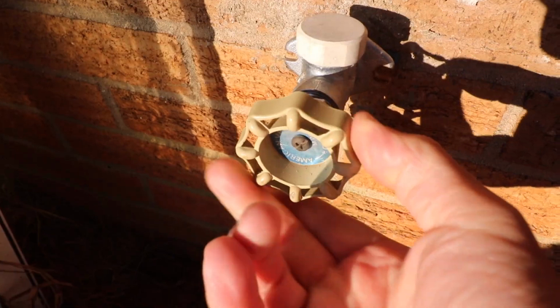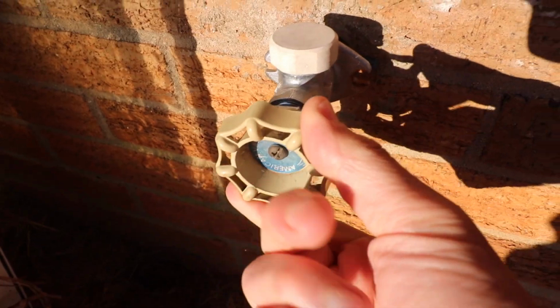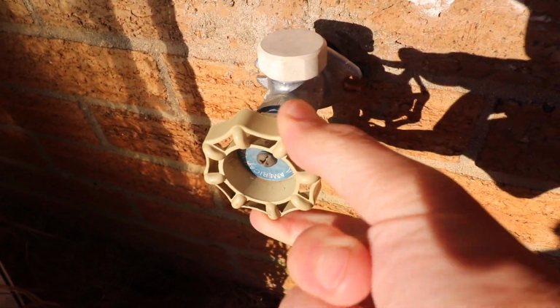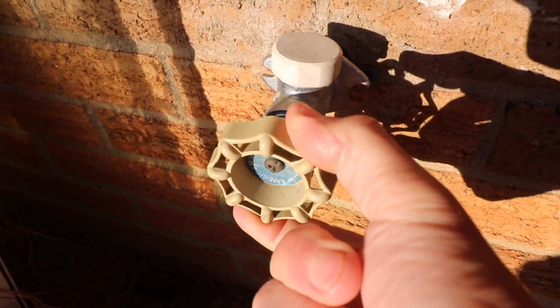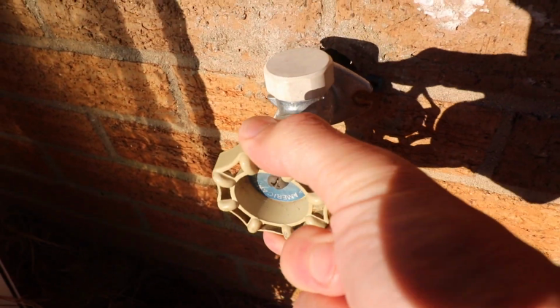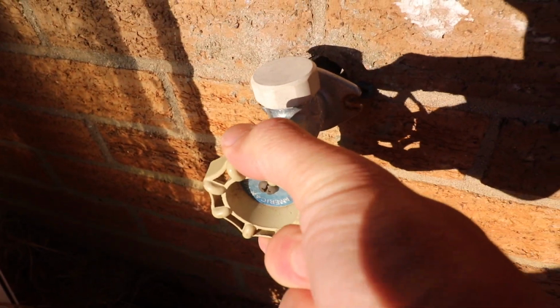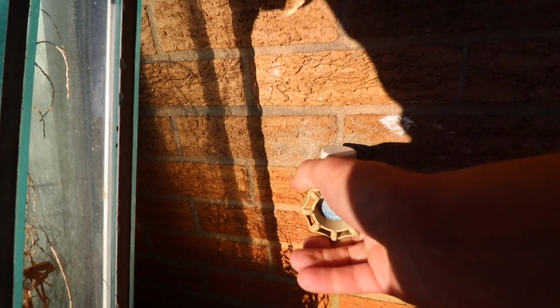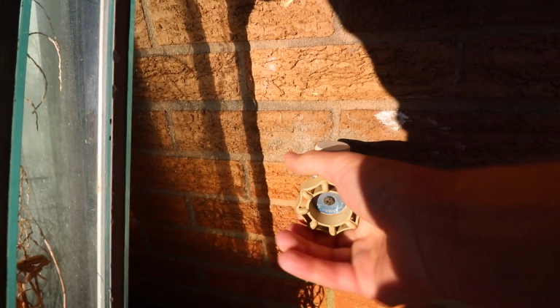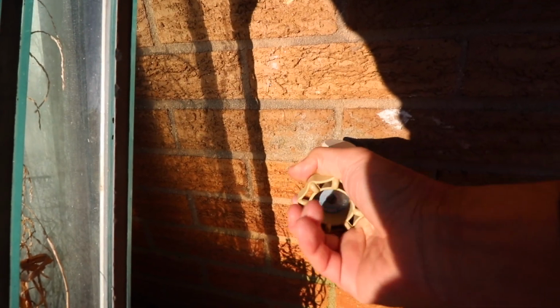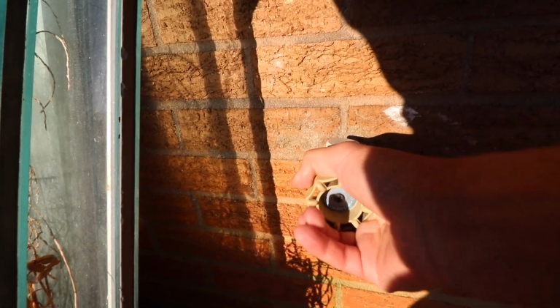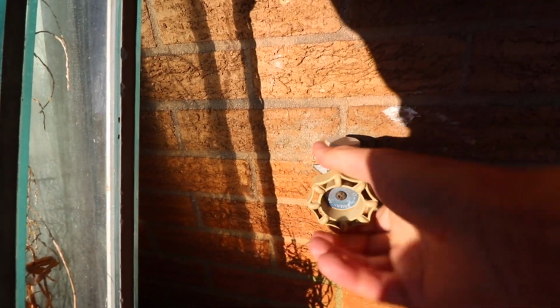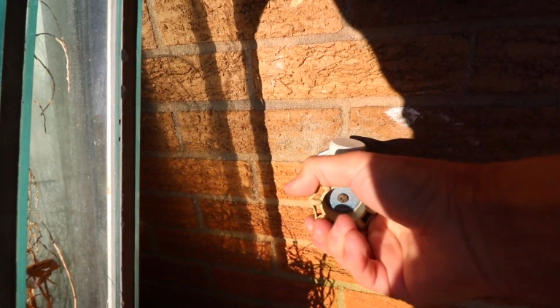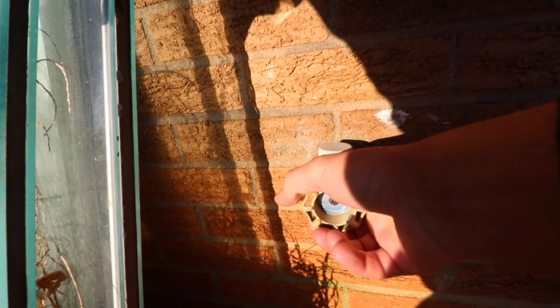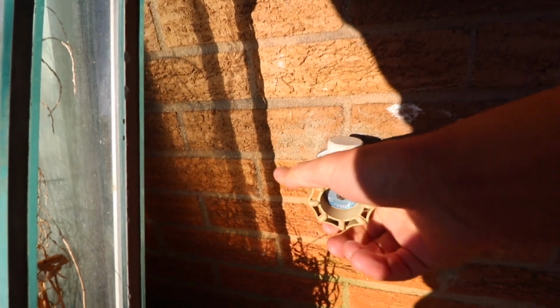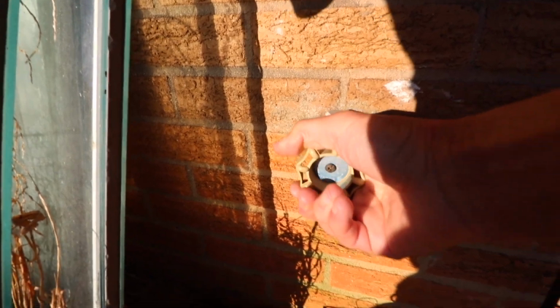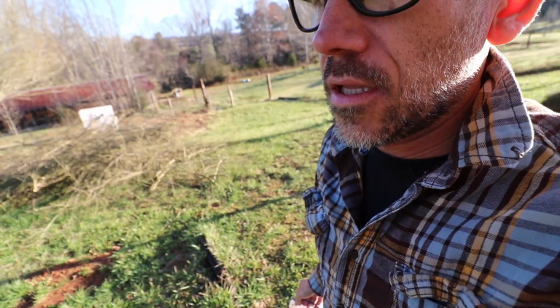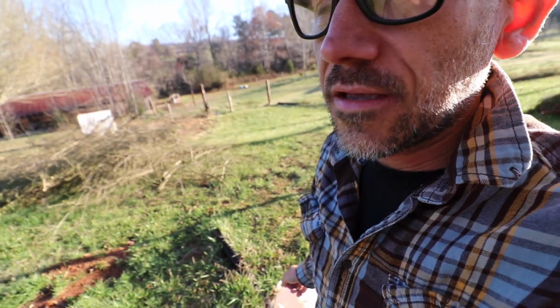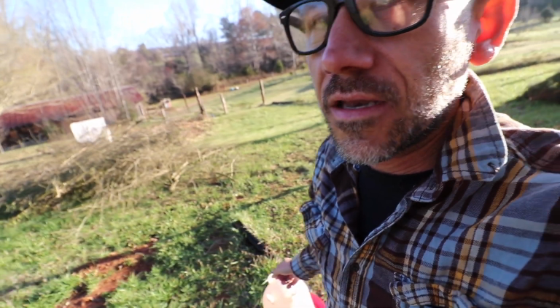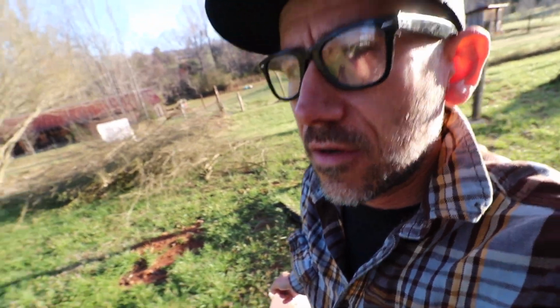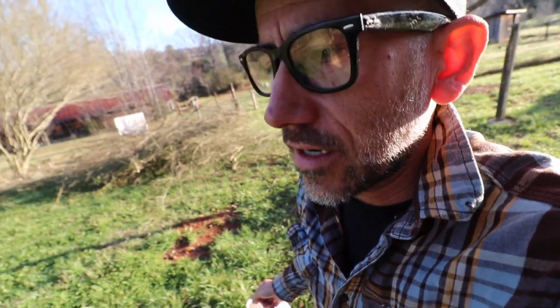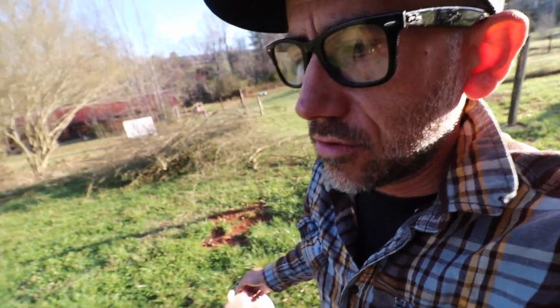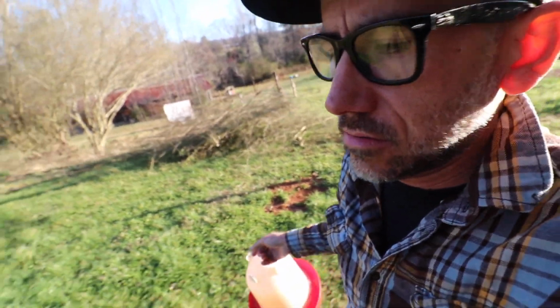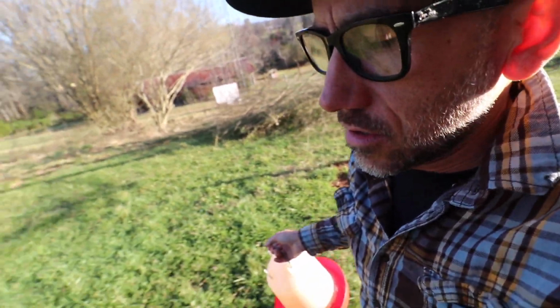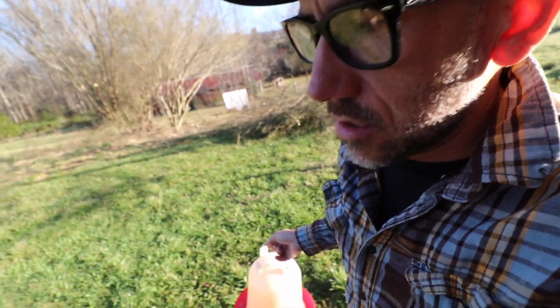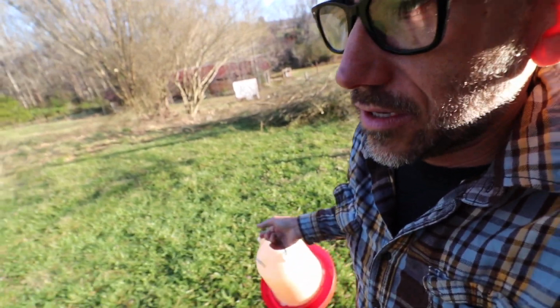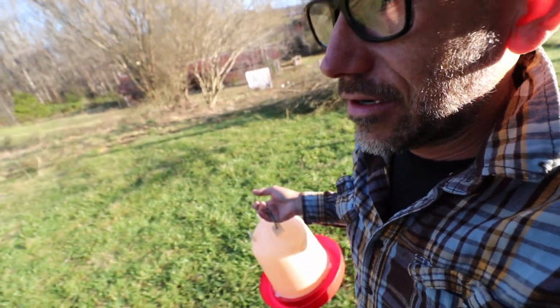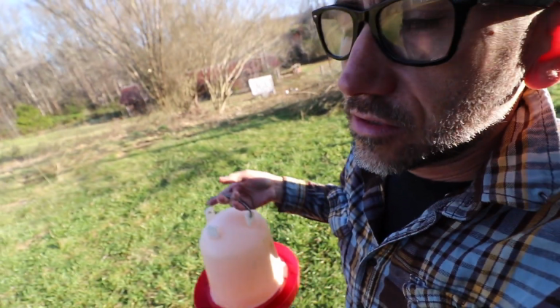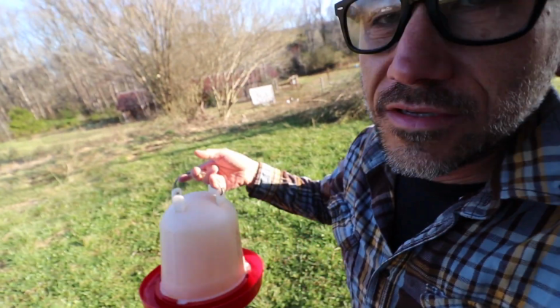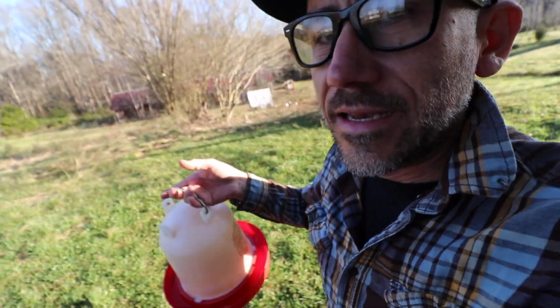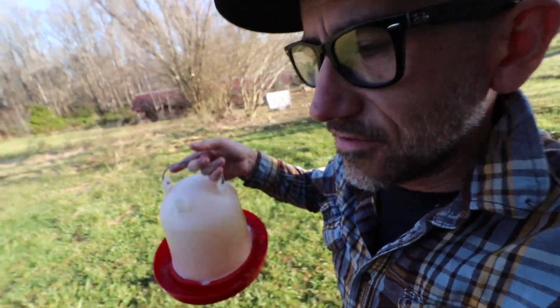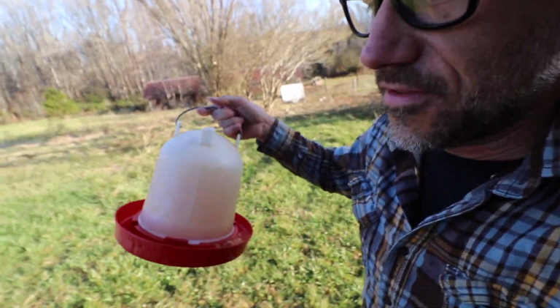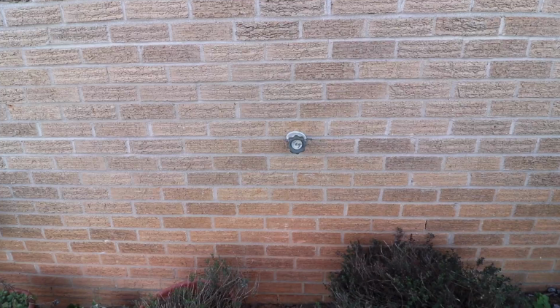For whatever reason this outside spigot is not working and this is not turning. That's definitely not very practical, so I need to go to the other side to fill this up.